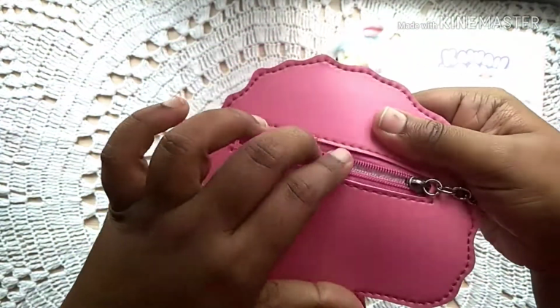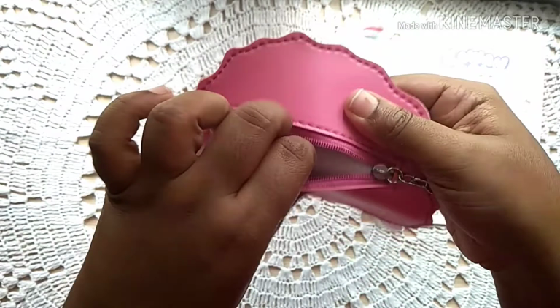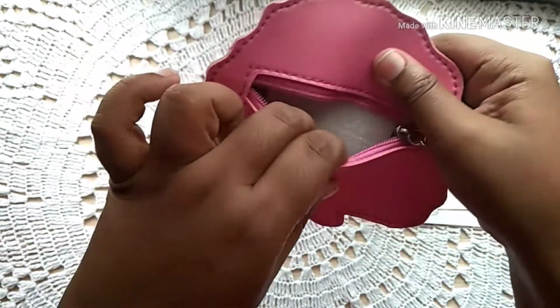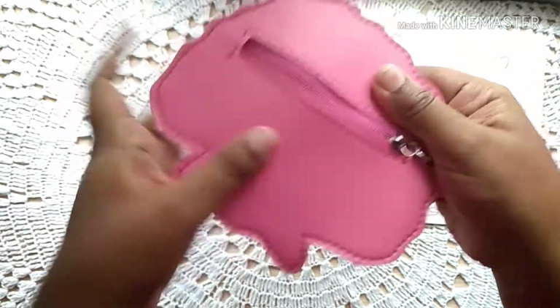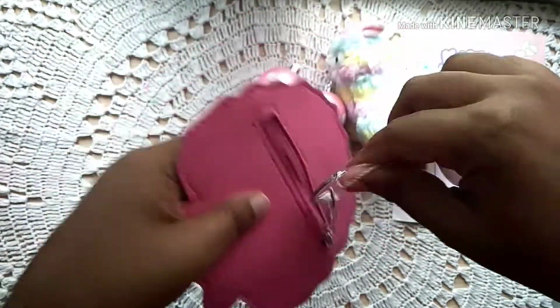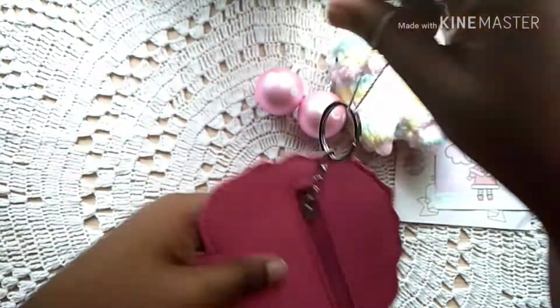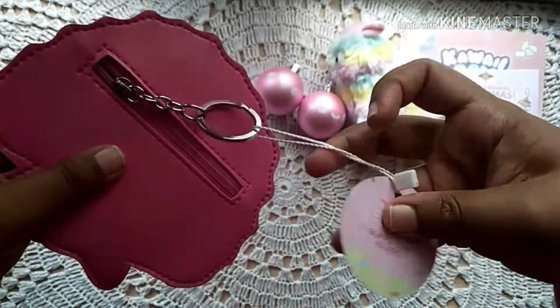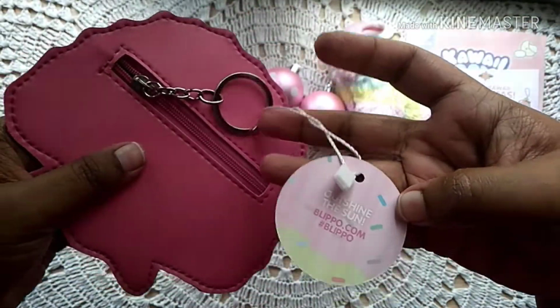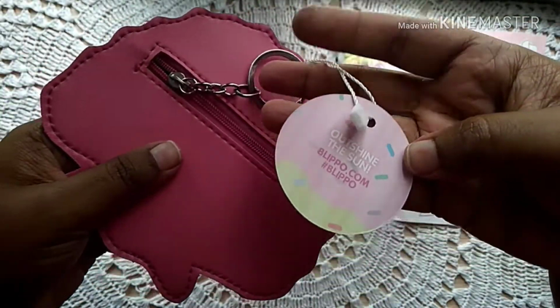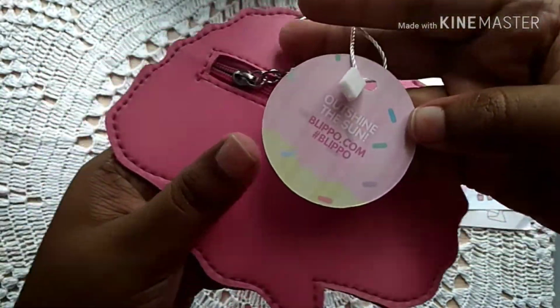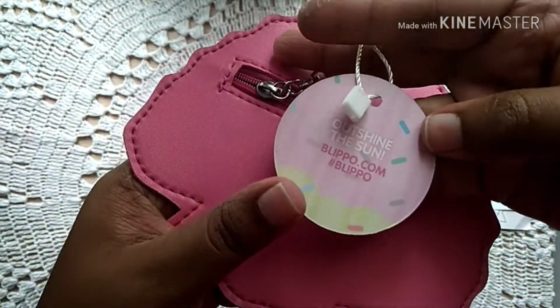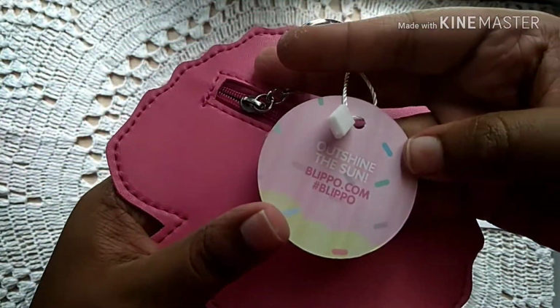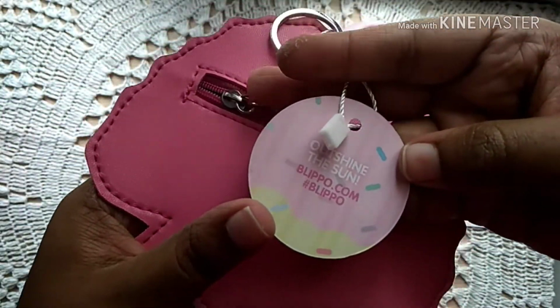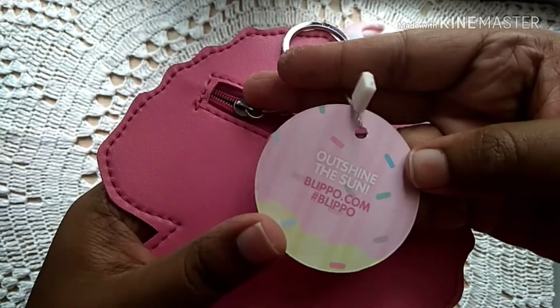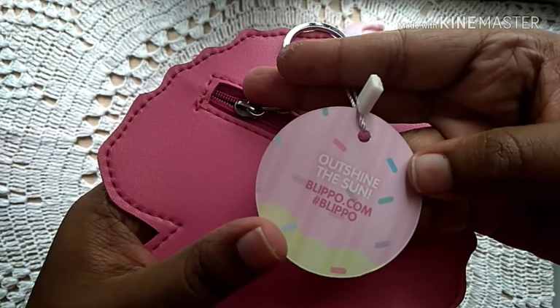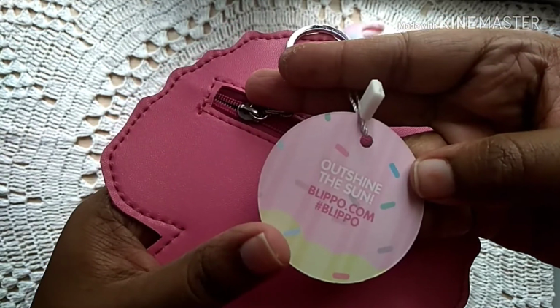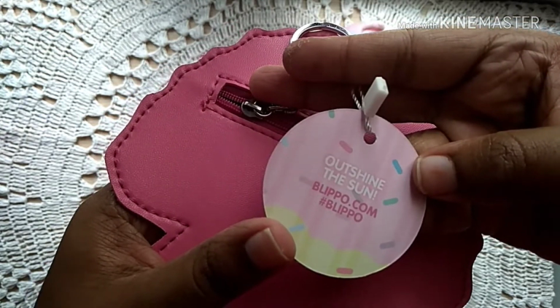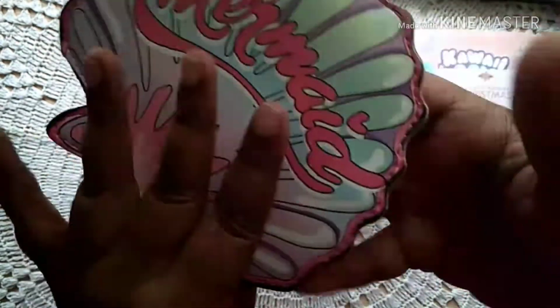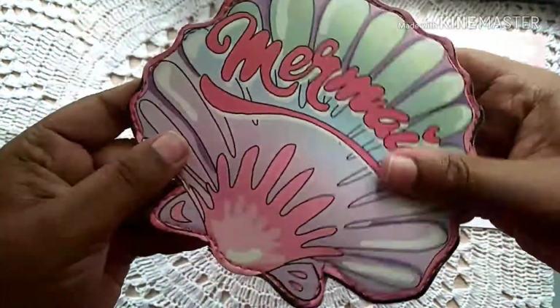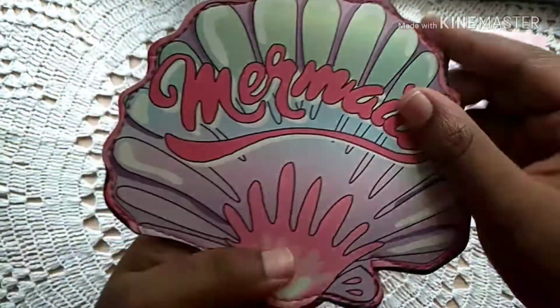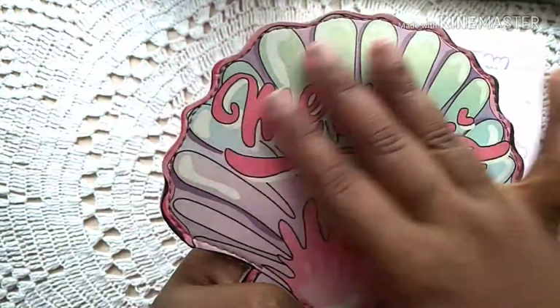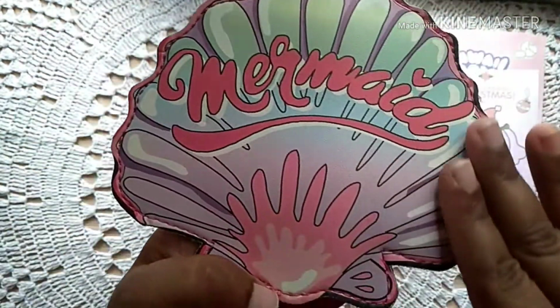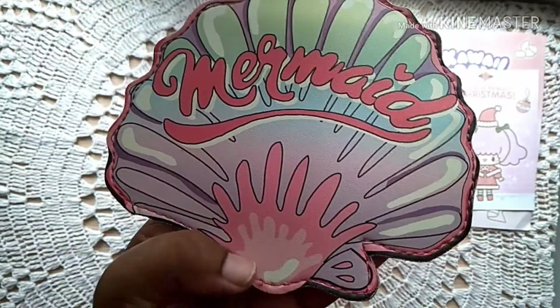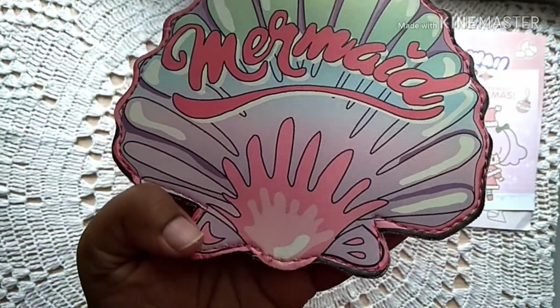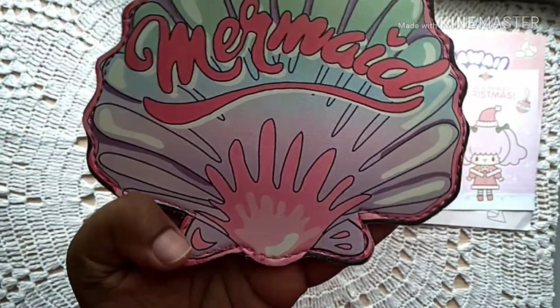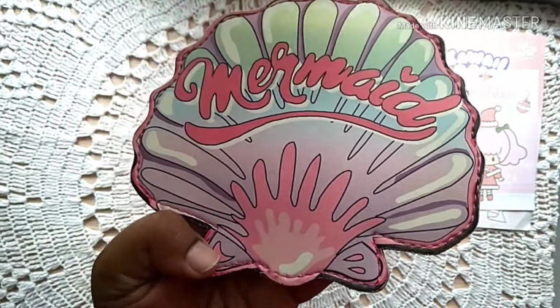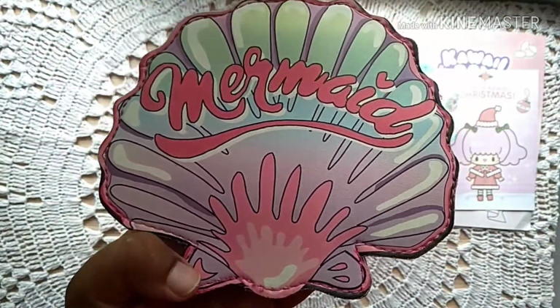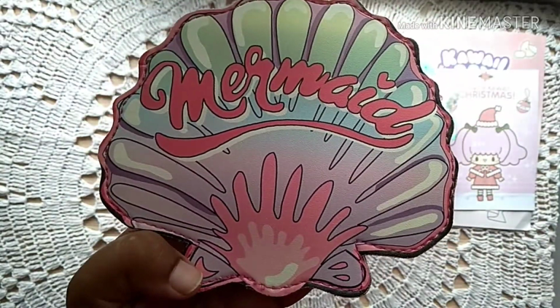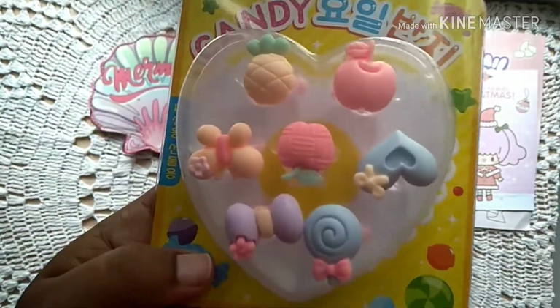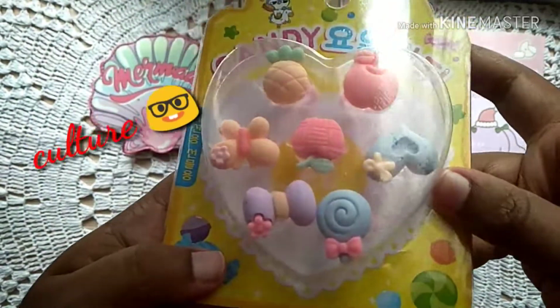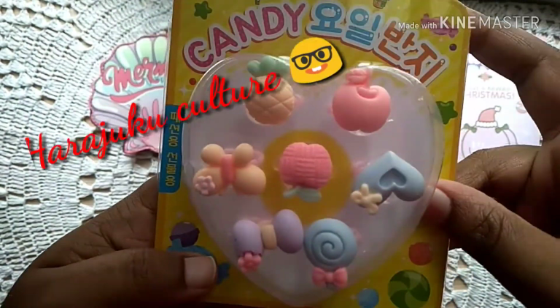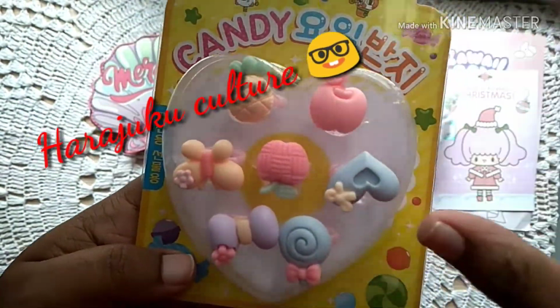Next we've got a coin purse with 'mermaid' on it. I kind of like it because it's cute and quirky. This is a Blipo product — they always send us a Blipo item — and it looks very nice and cute.